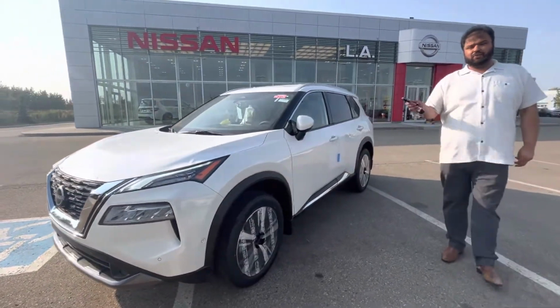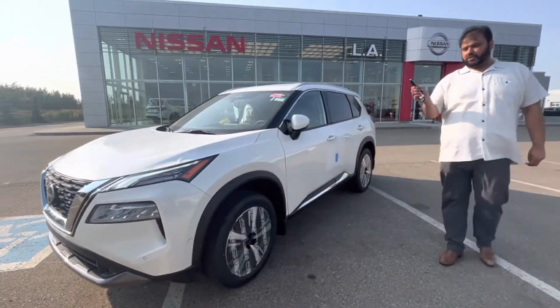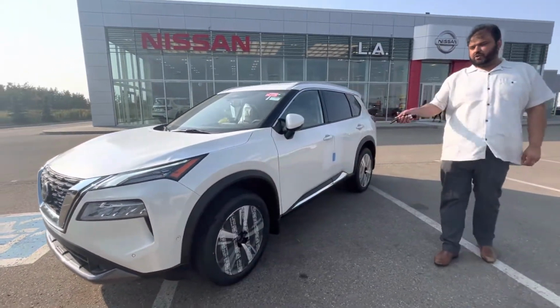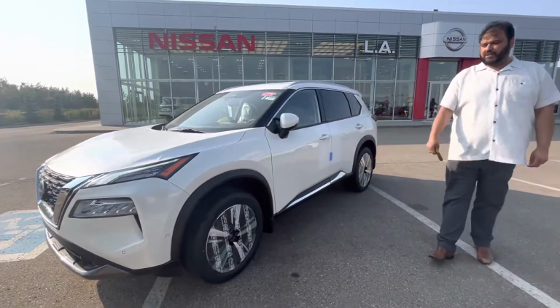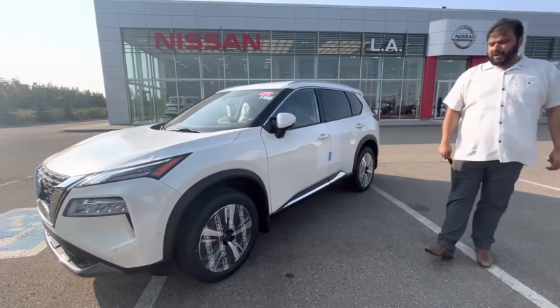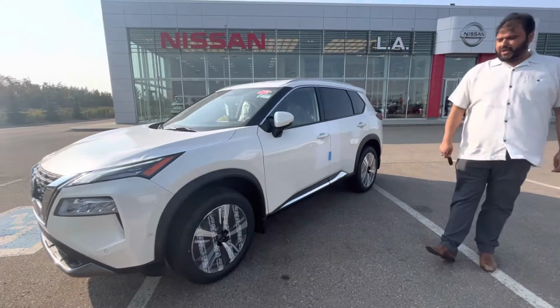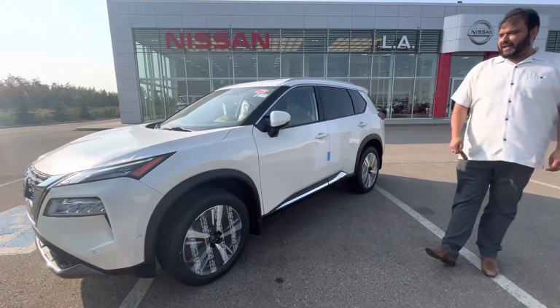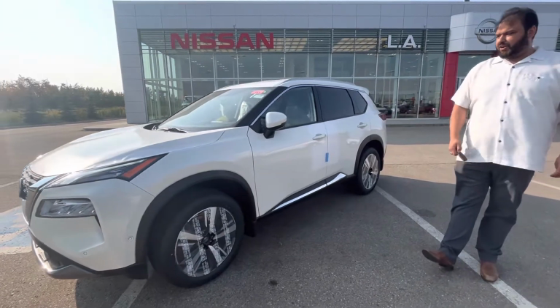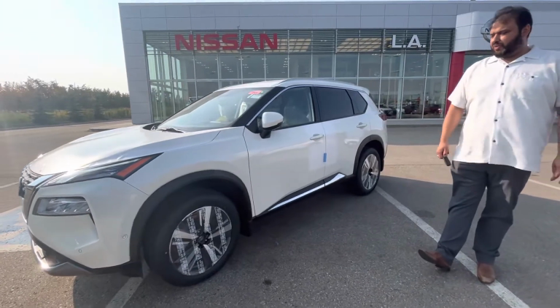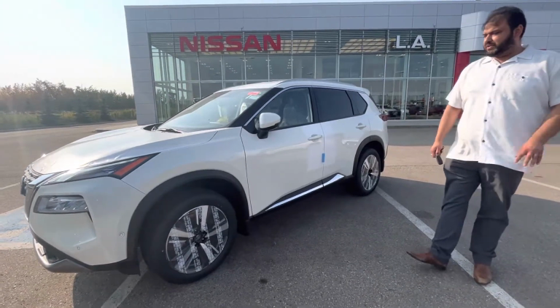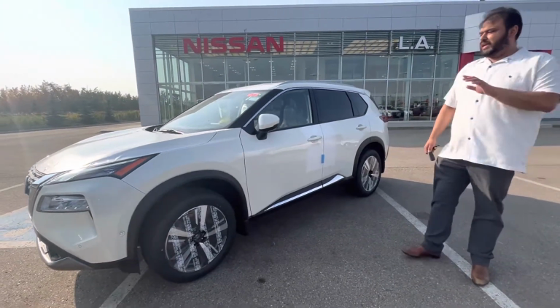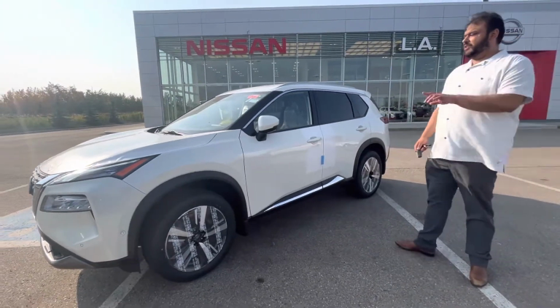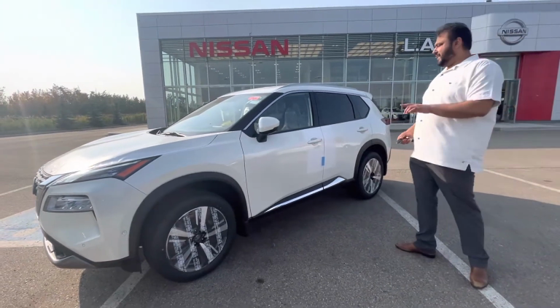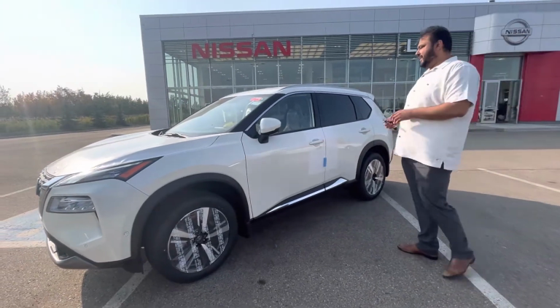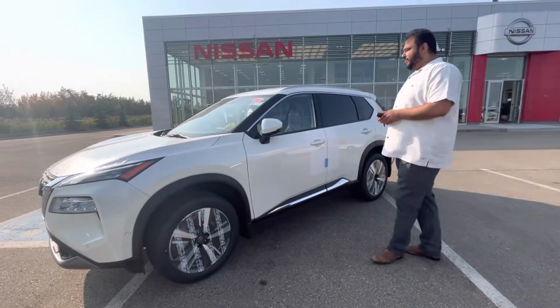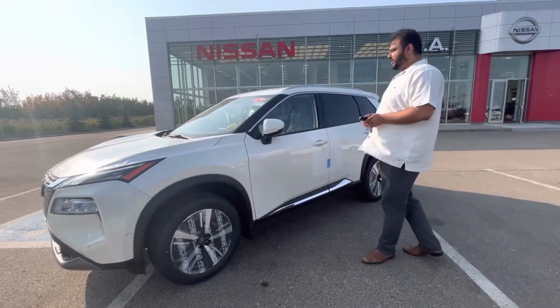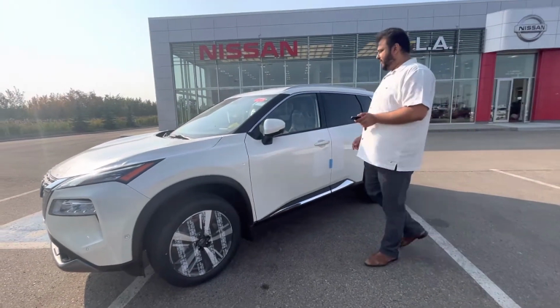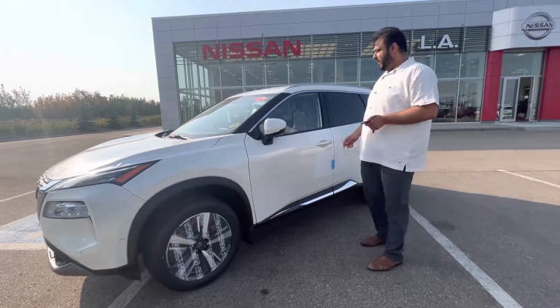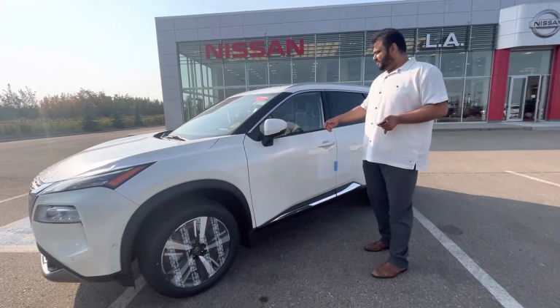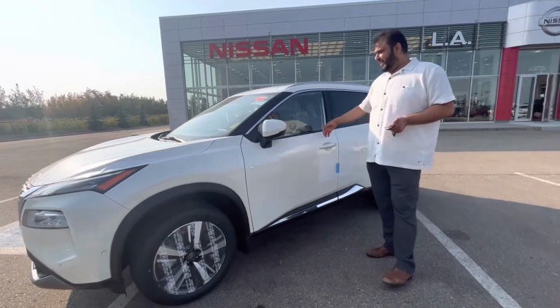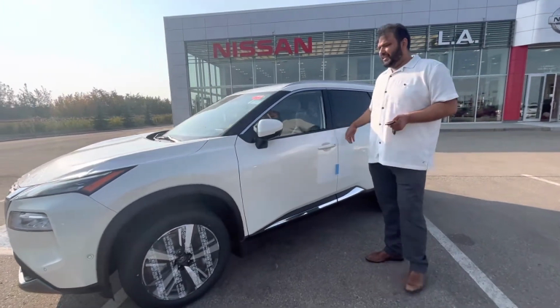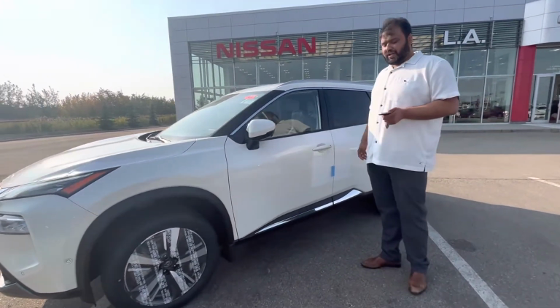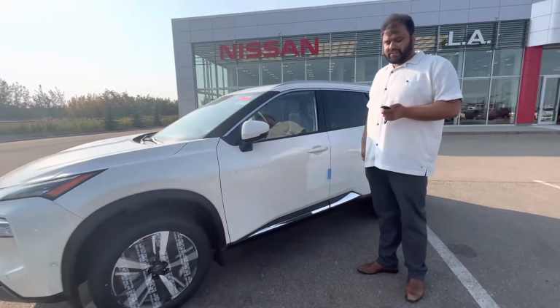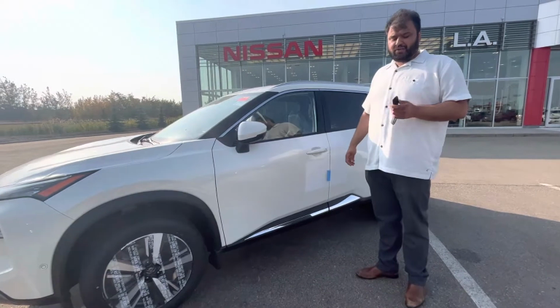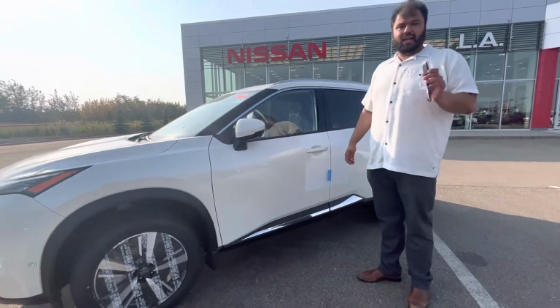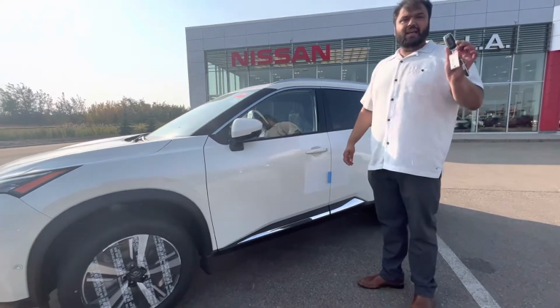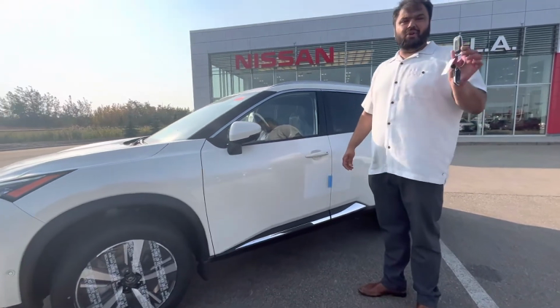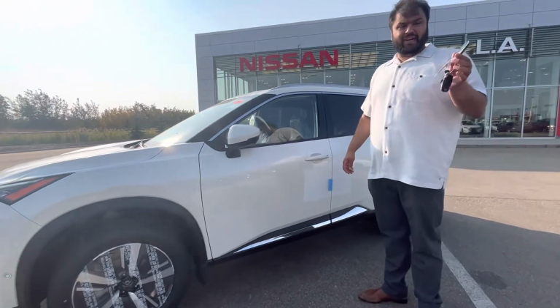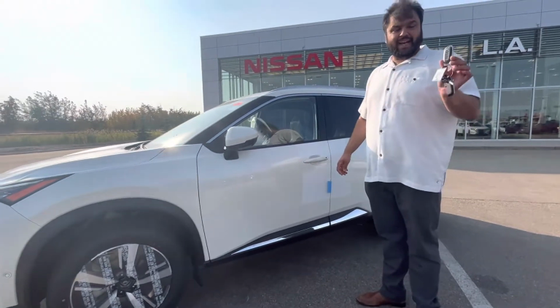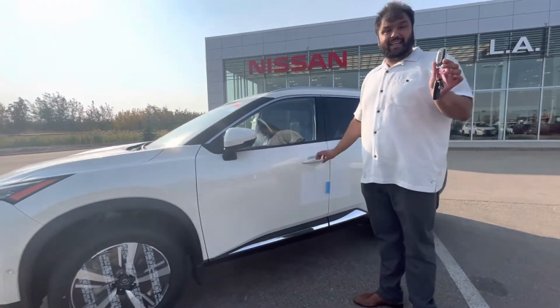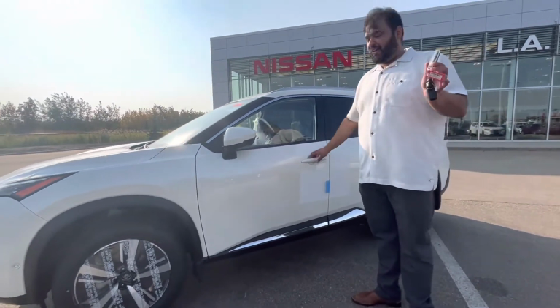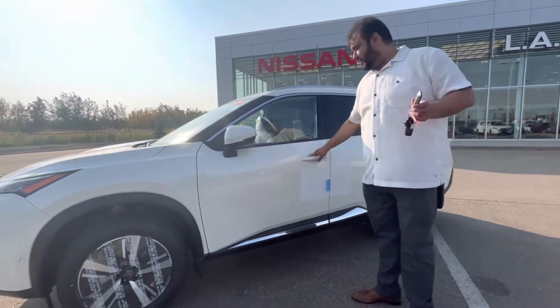On the side, you do get your gorgeous upgraded alloy wheels, 360 camera on this one as well, keyless entry on every single door, and a totally redesigned key also.